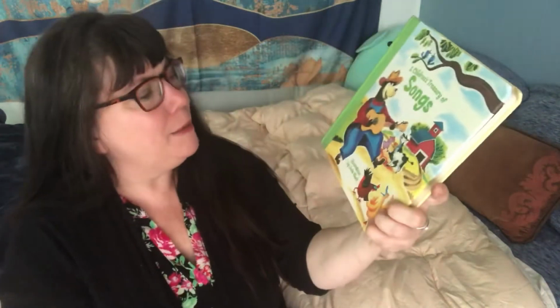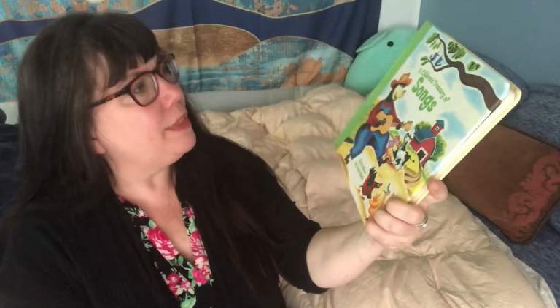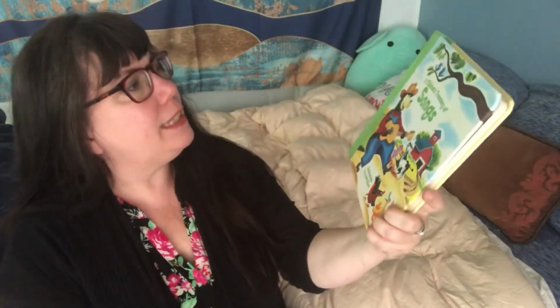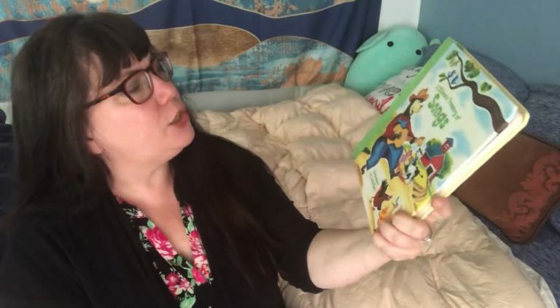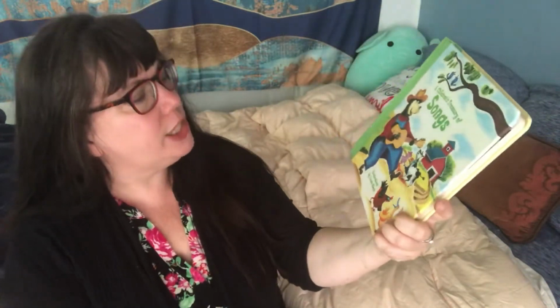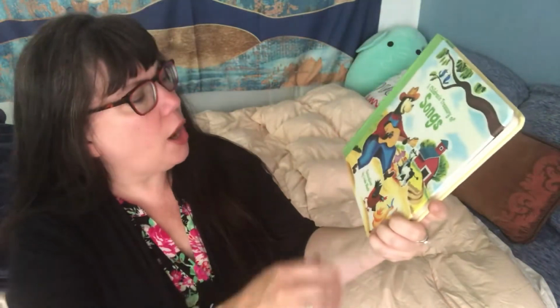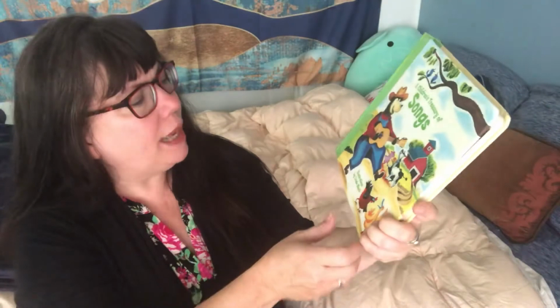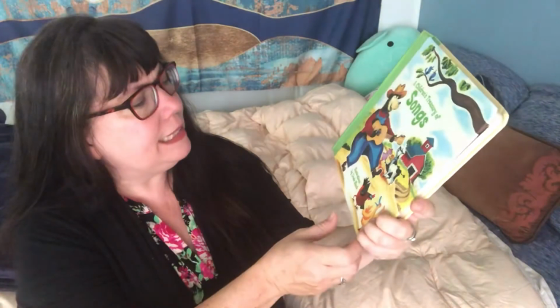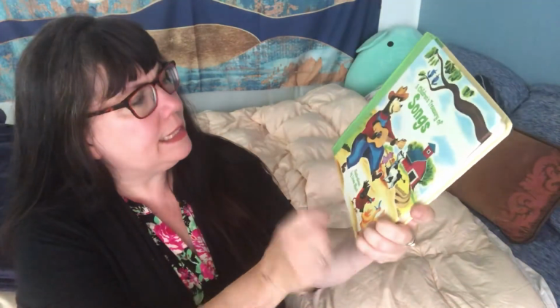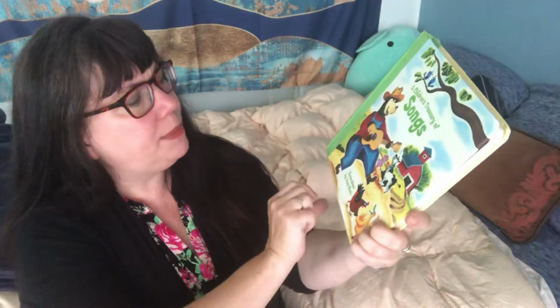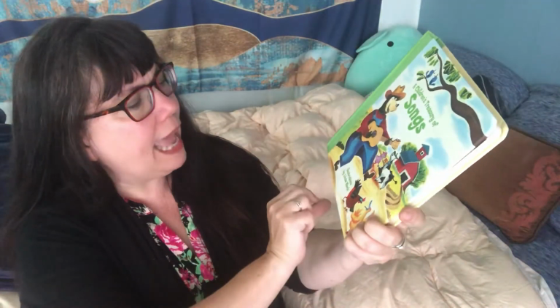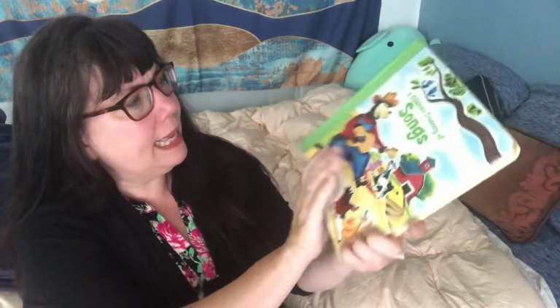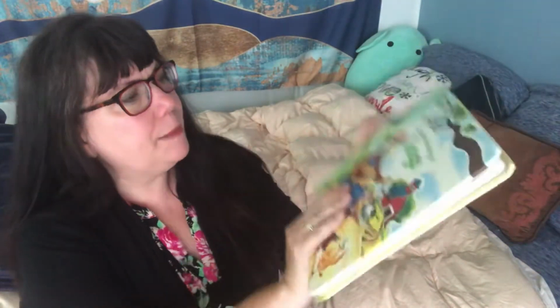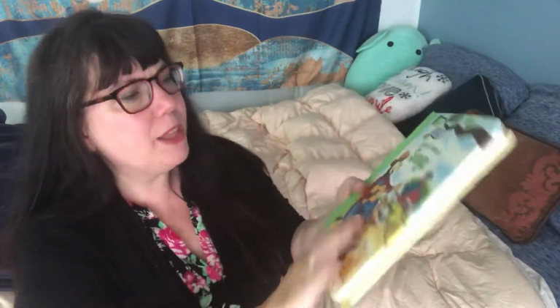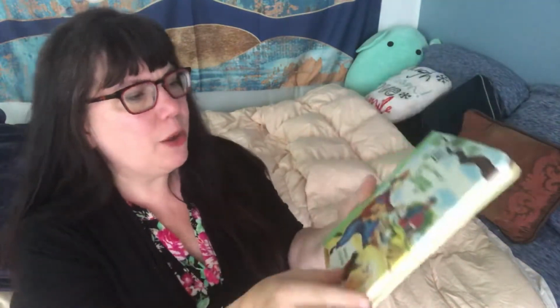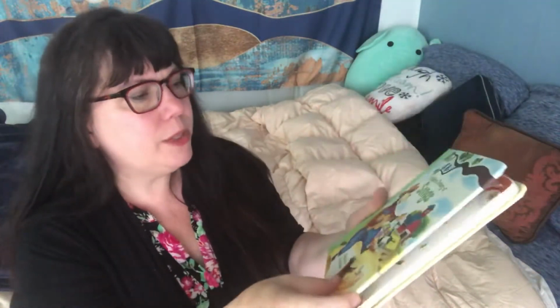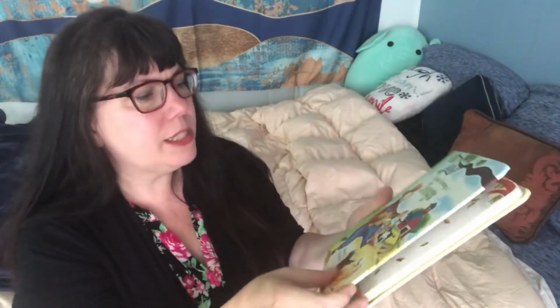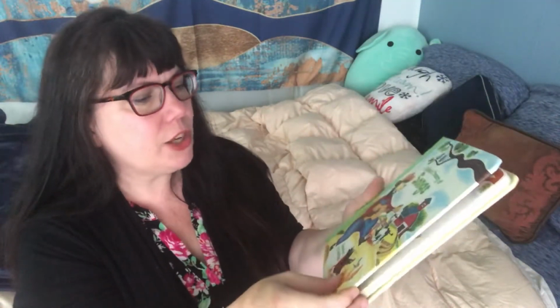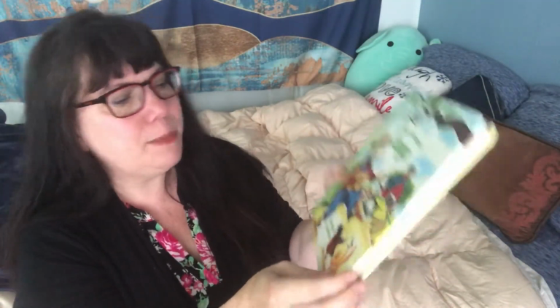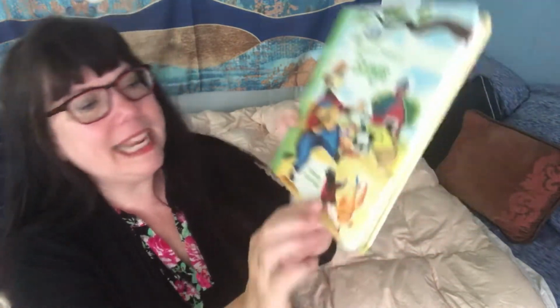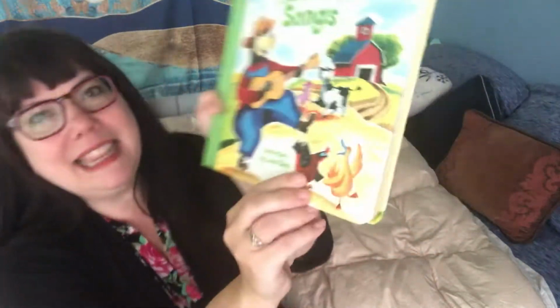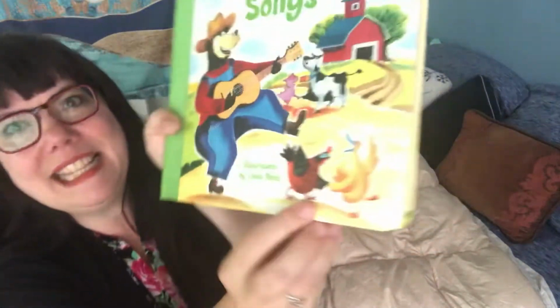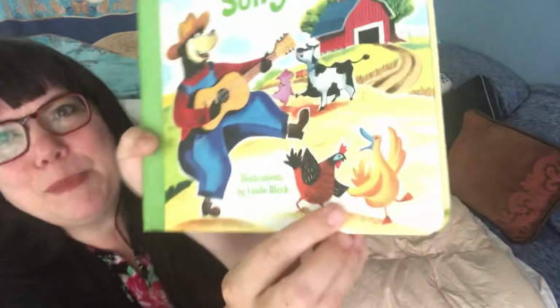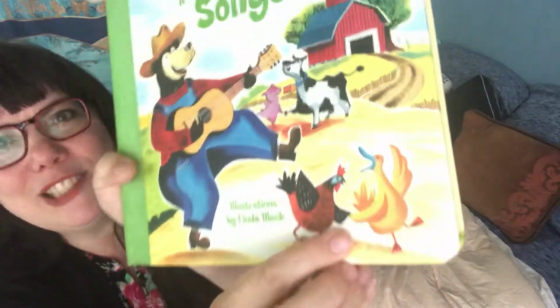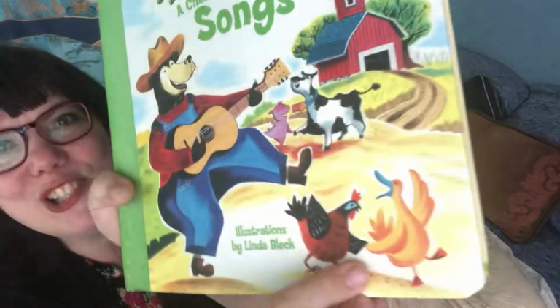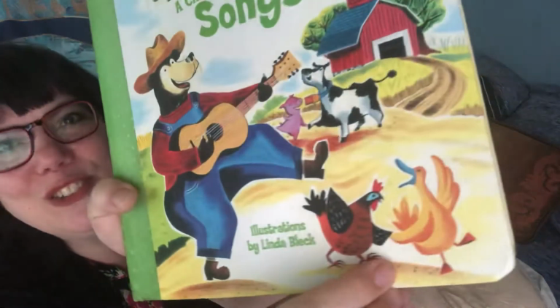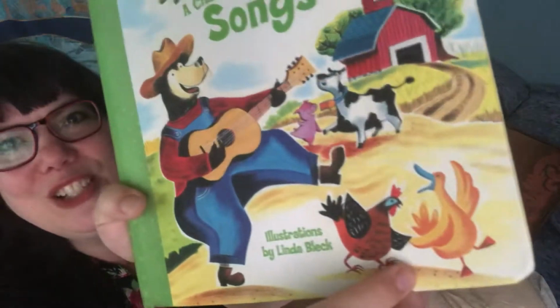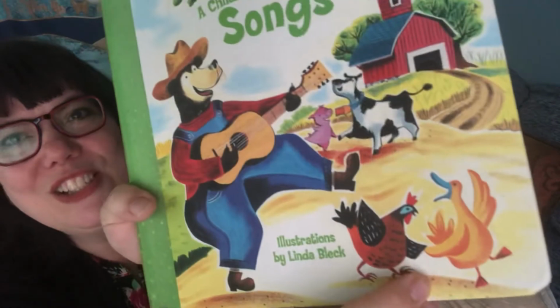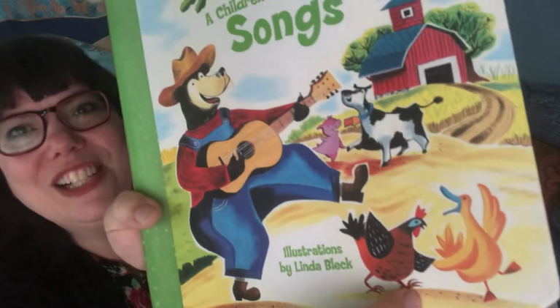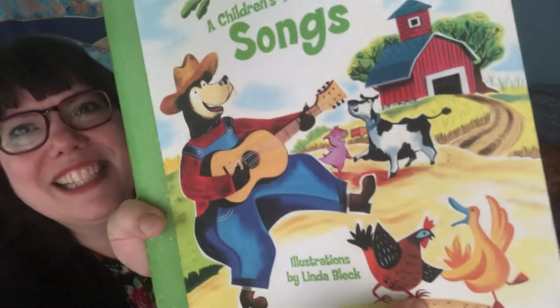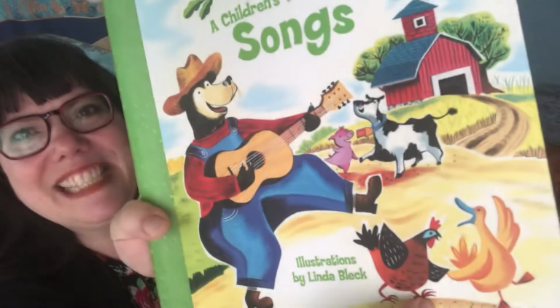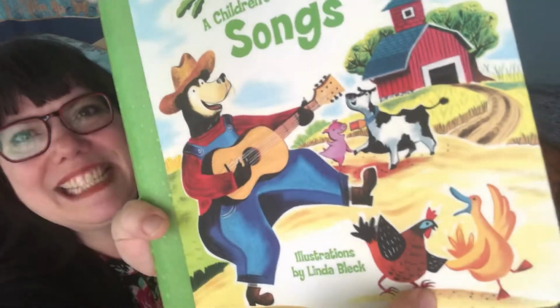The illustrations are by Linda Black. And we're just going to start at the beginning. I like these pictures too. Look, they're dancing.